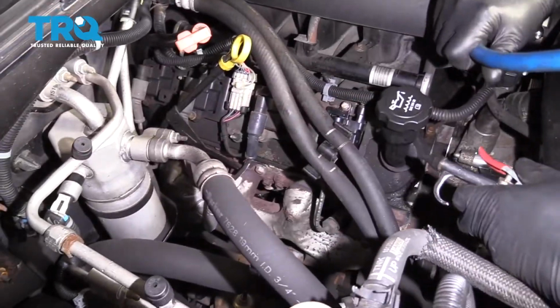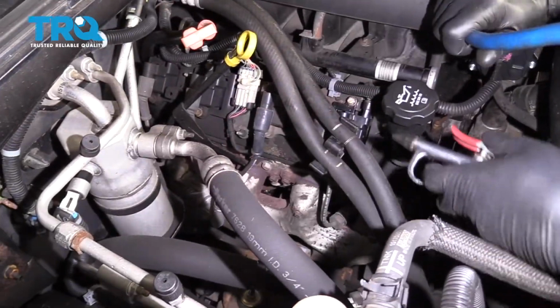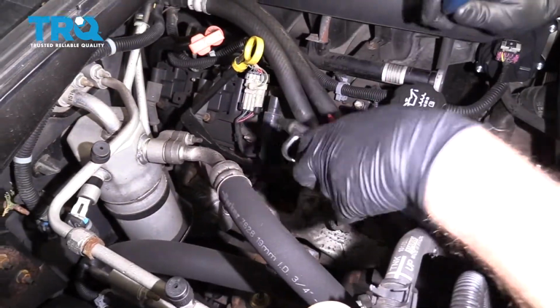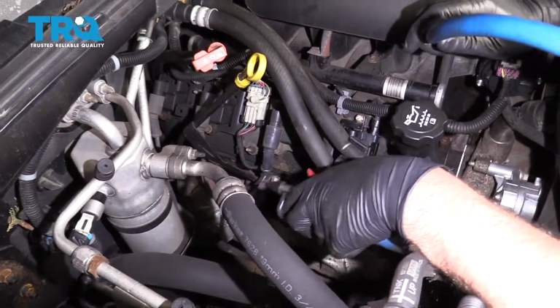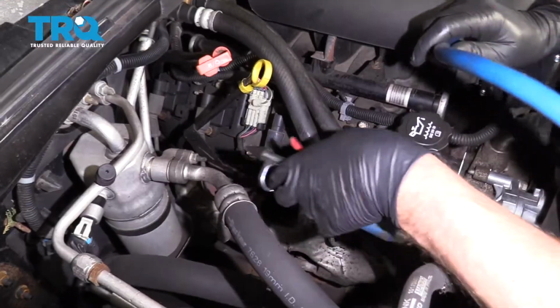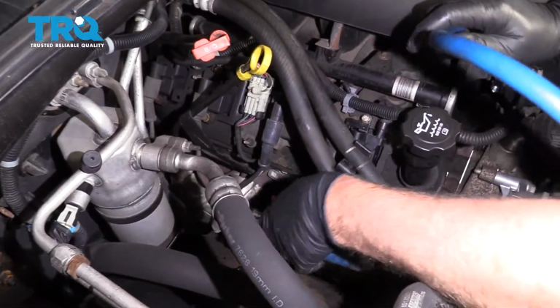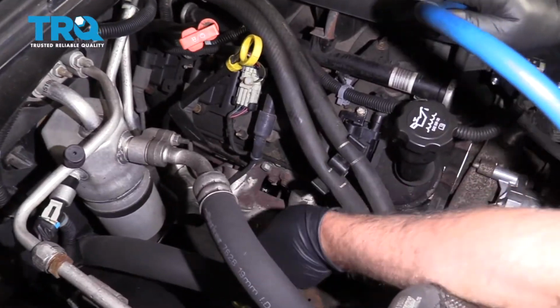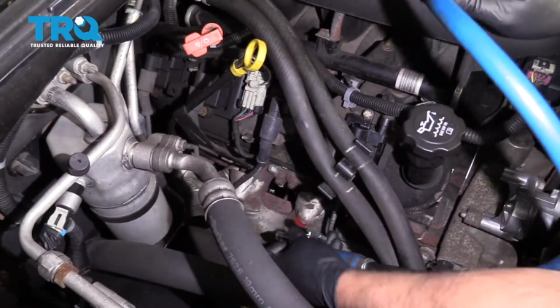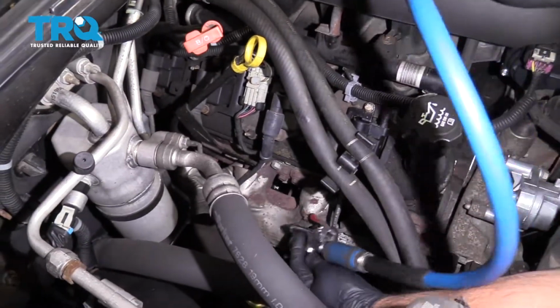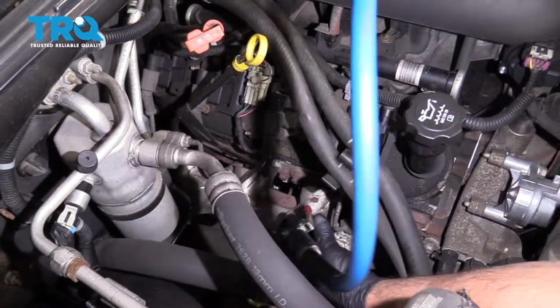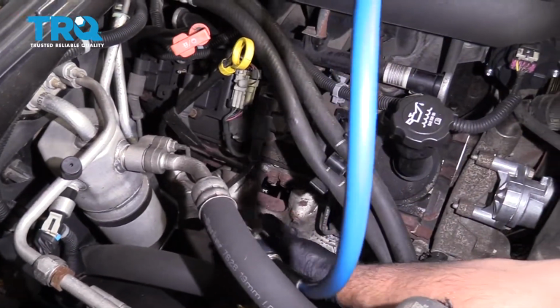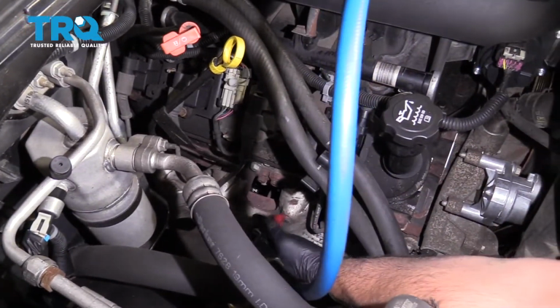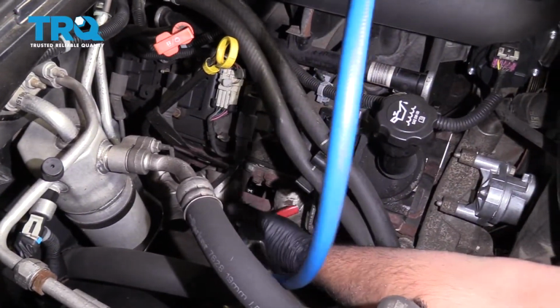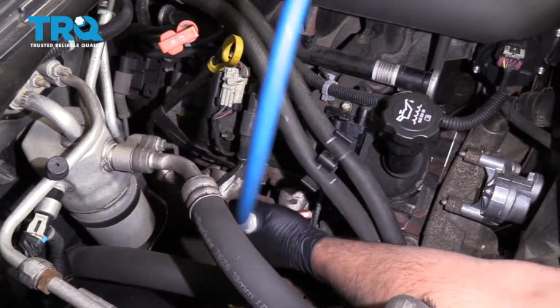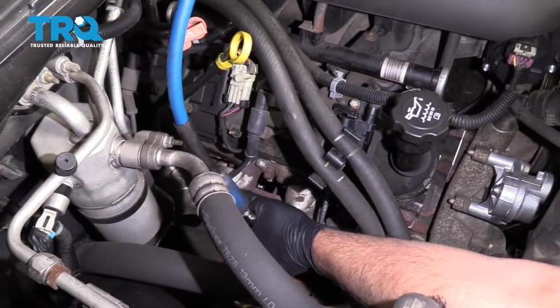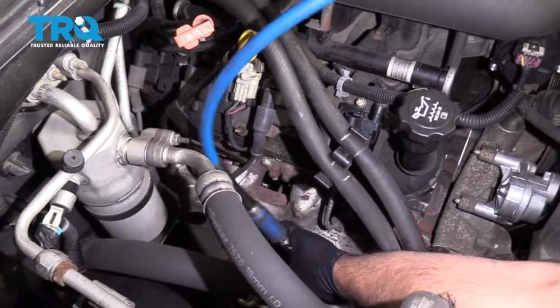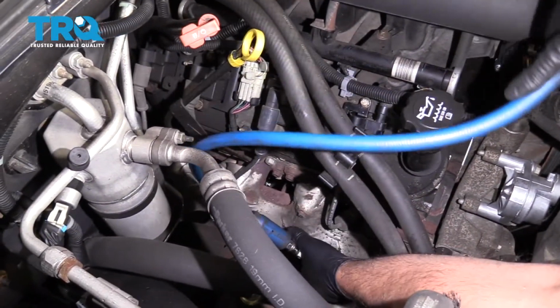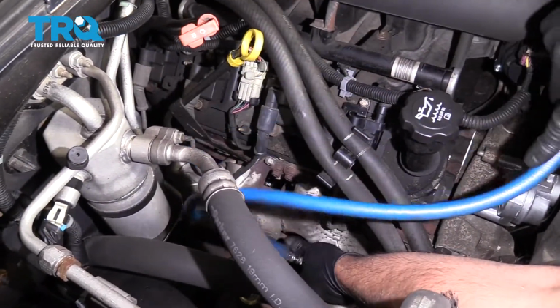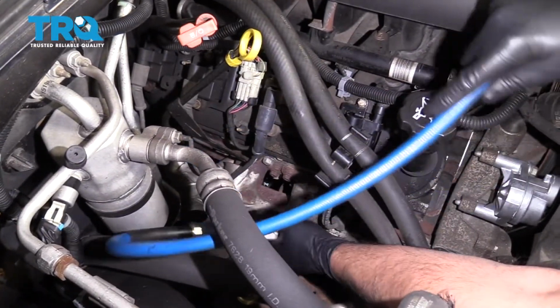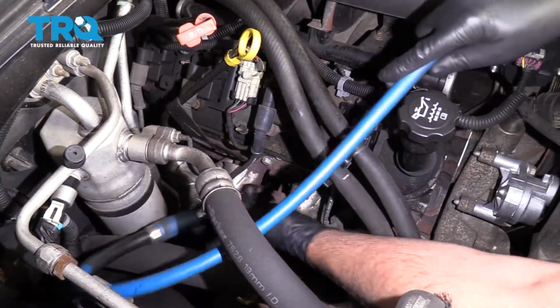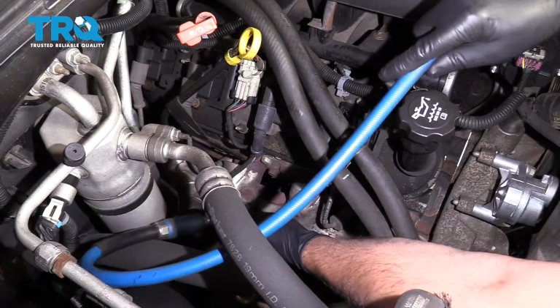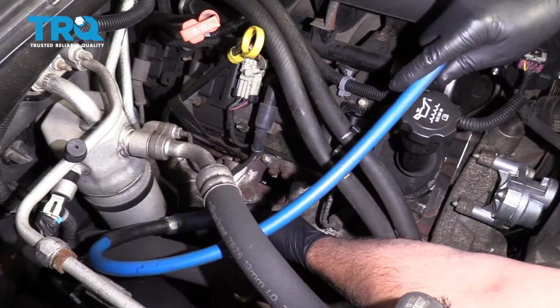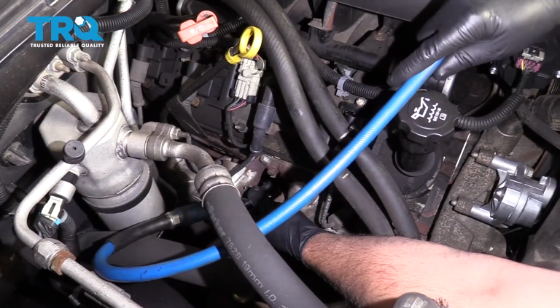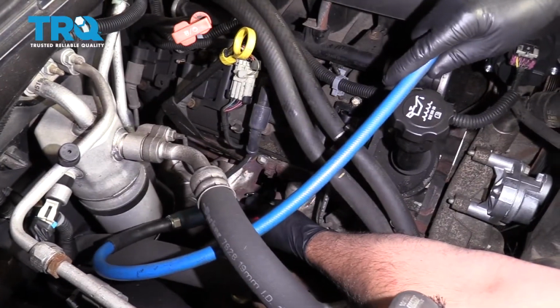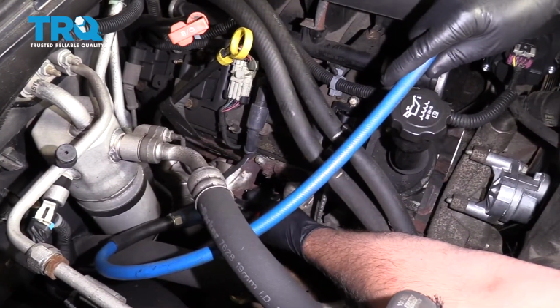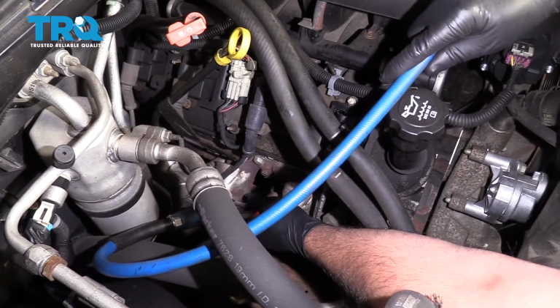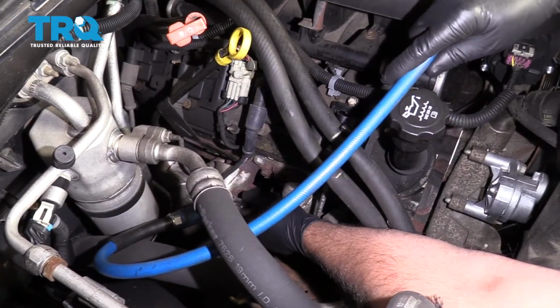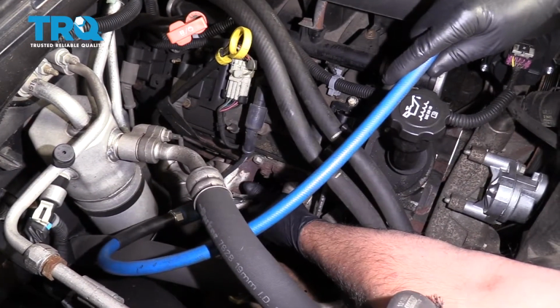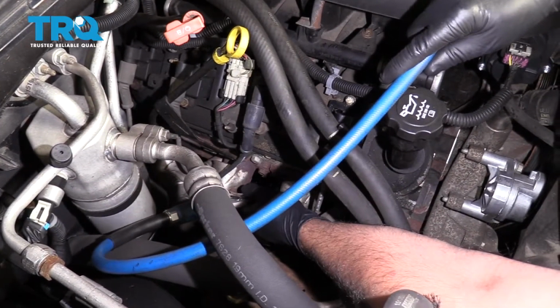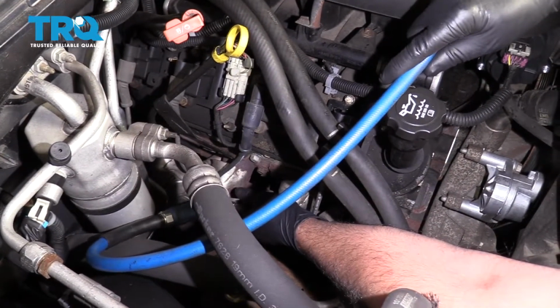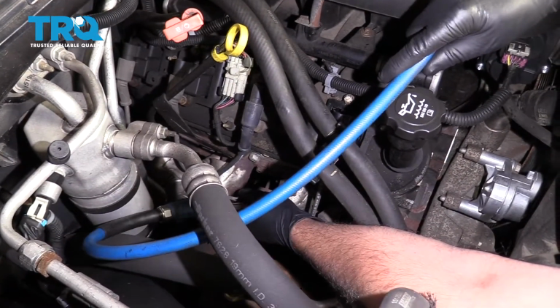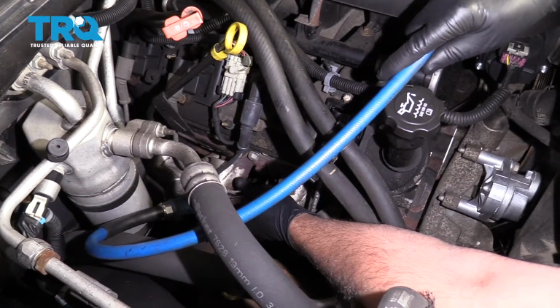Now, before you take the spark plug out, there could be some dirt and debris around the plug. Just take some compressed air and spray right around the plug itself.